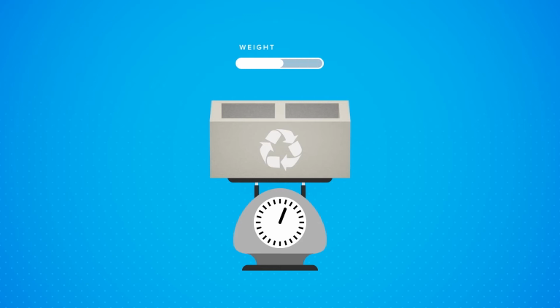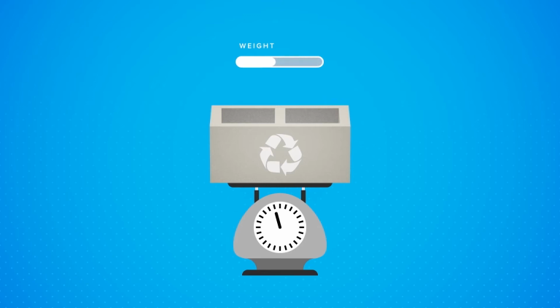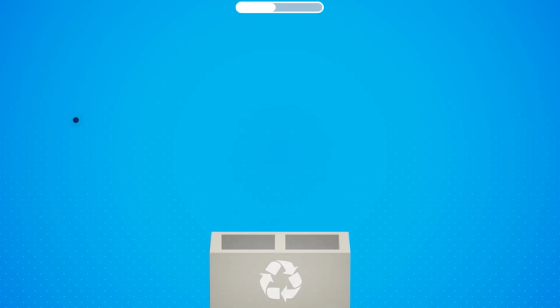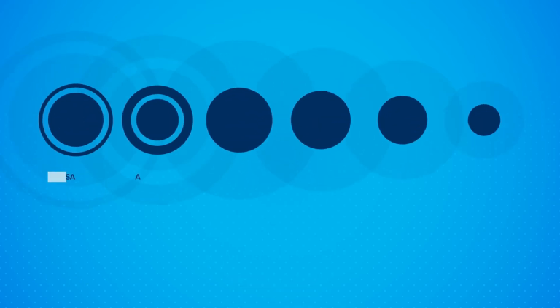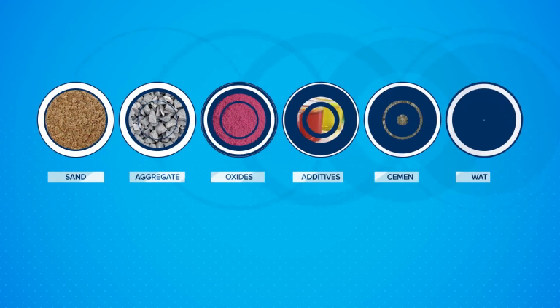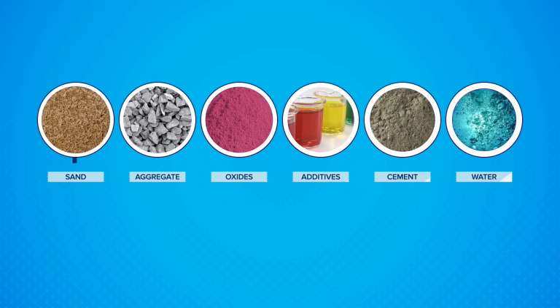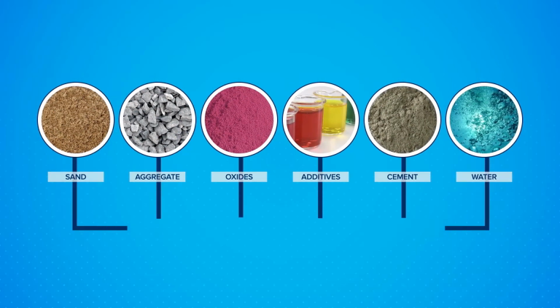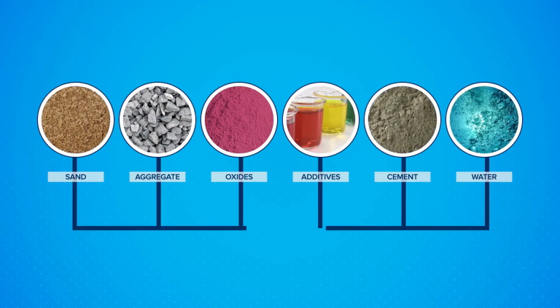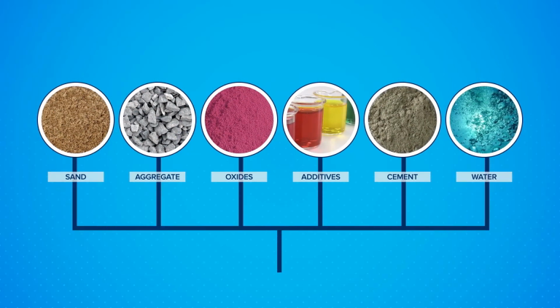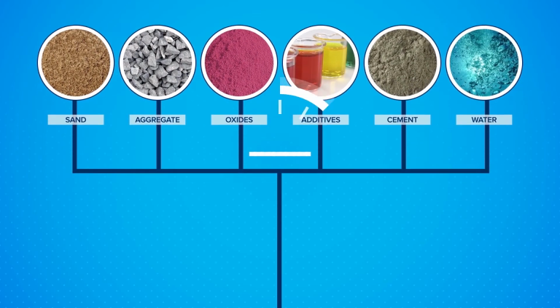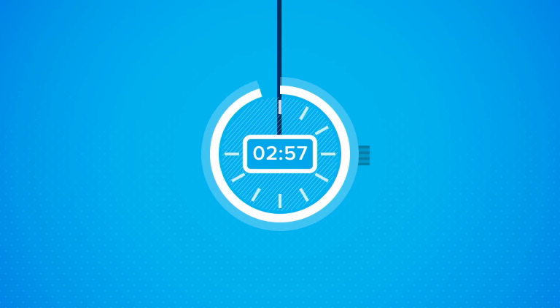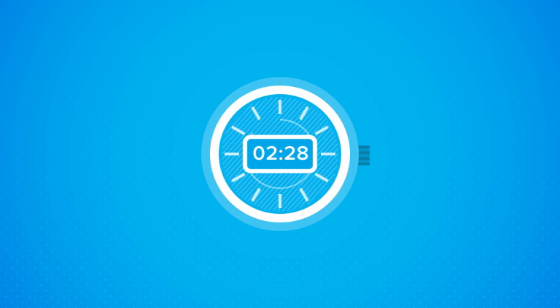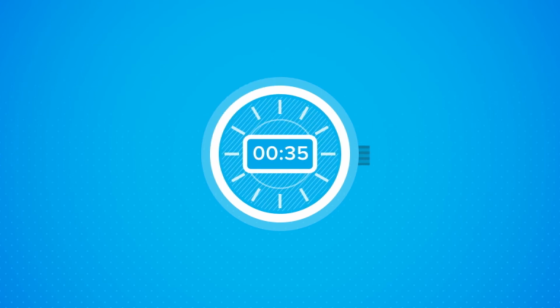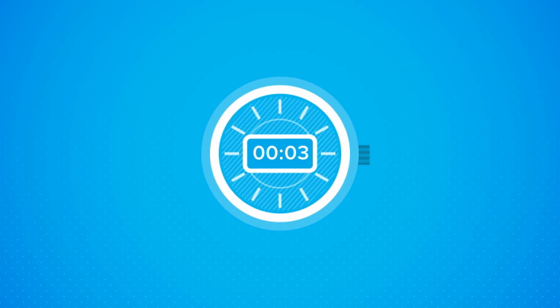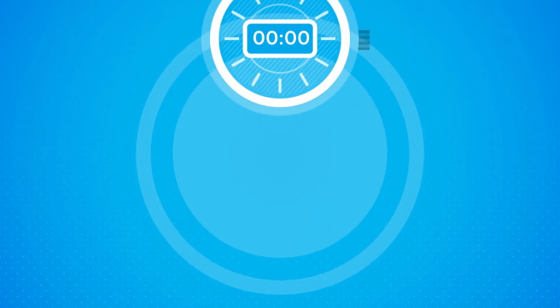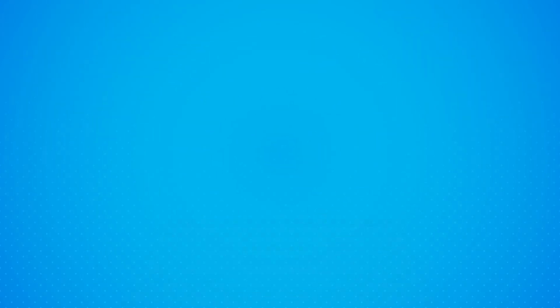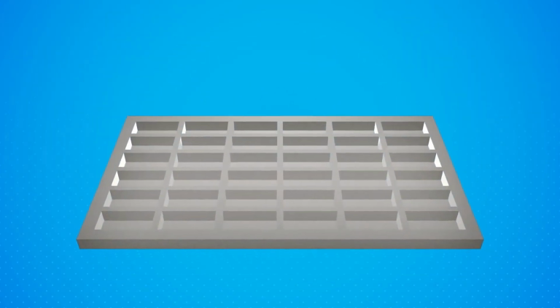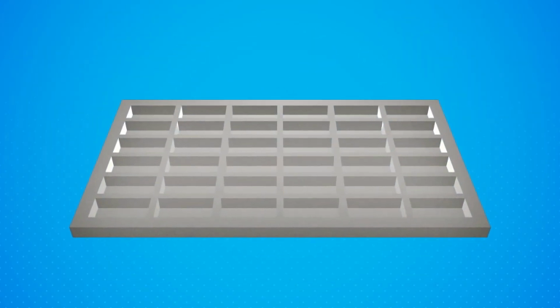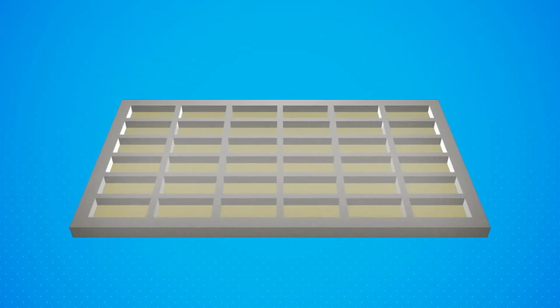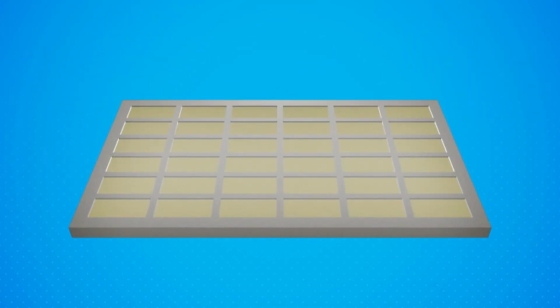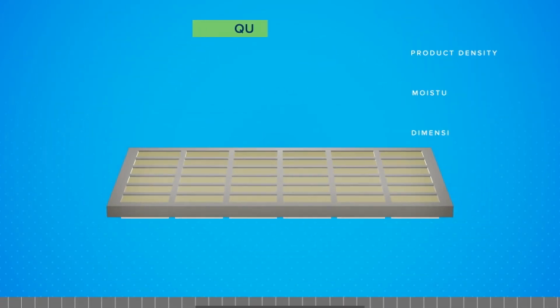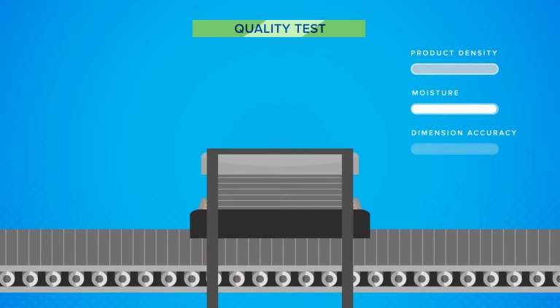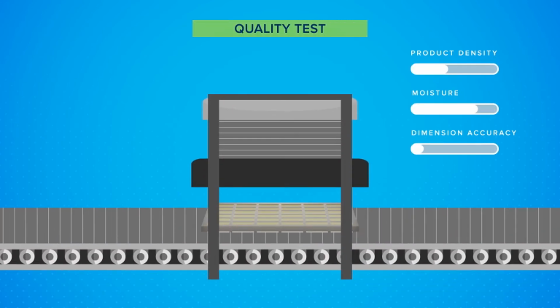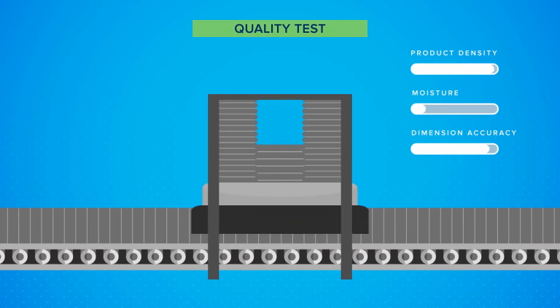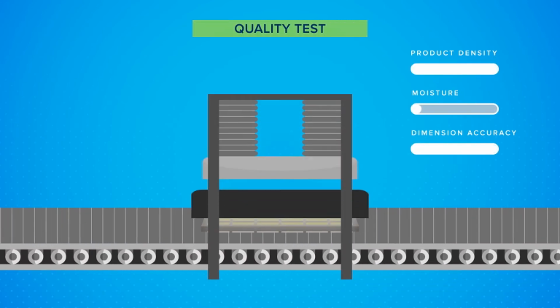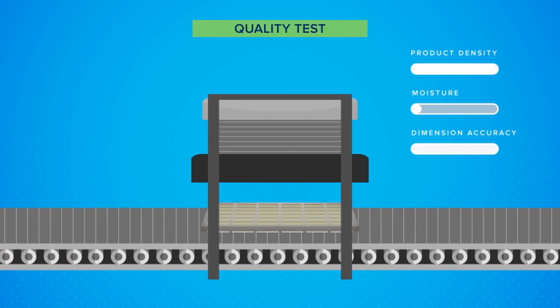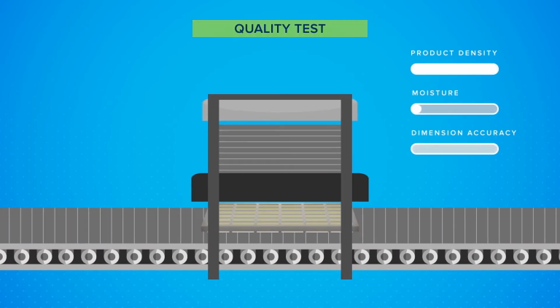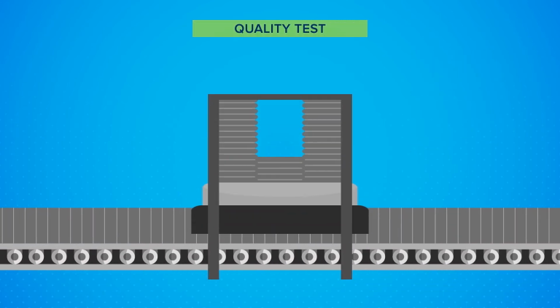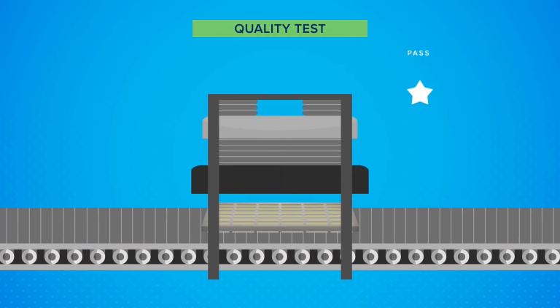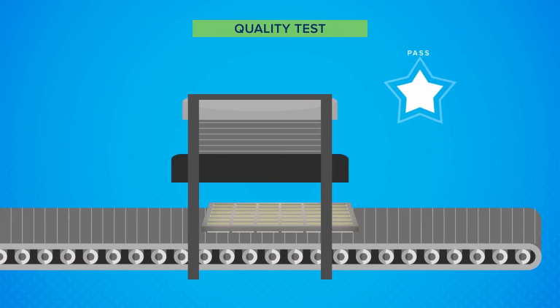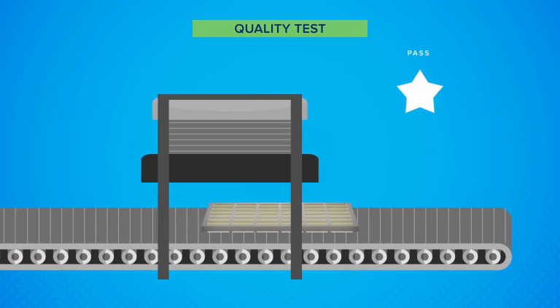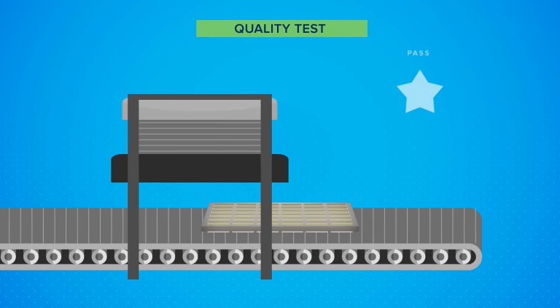Our materials are batched and combined in a high-intensity mixer, then fed into the heart of our plants — our forming machines — where they are formed into their final shape through immense vibration, pressure and moulds.